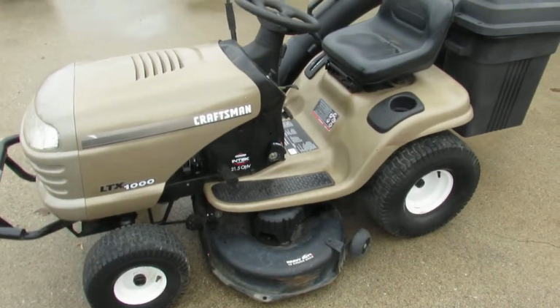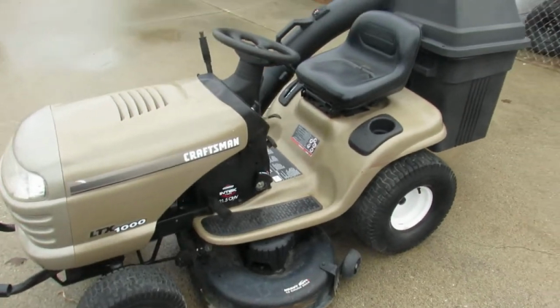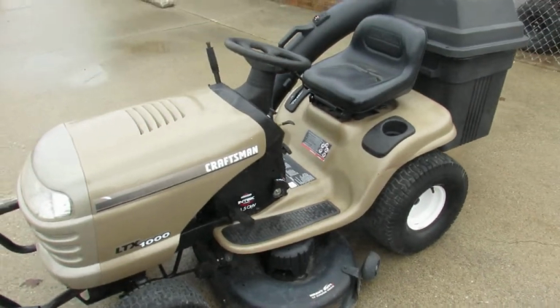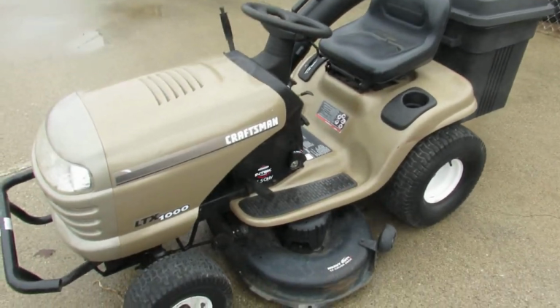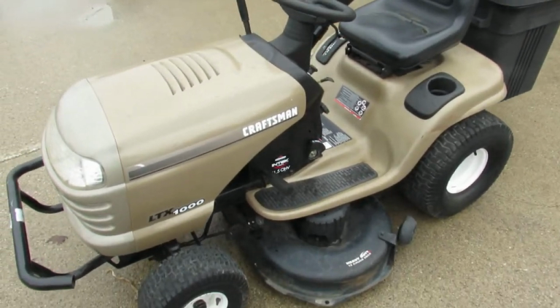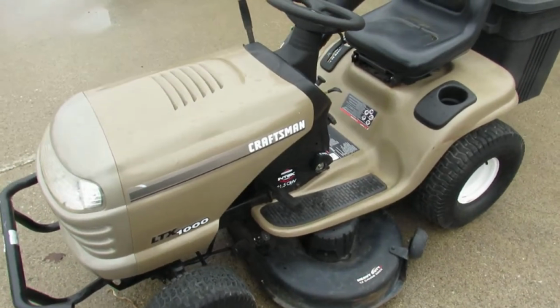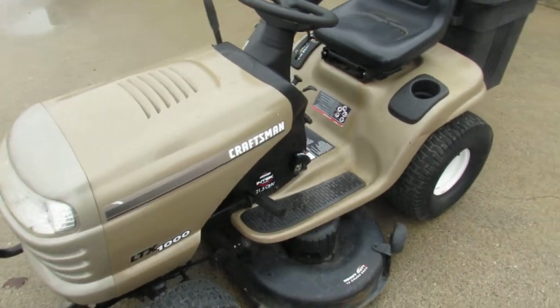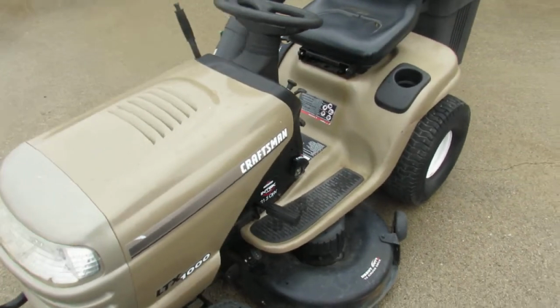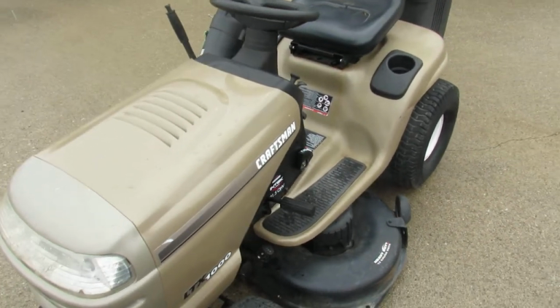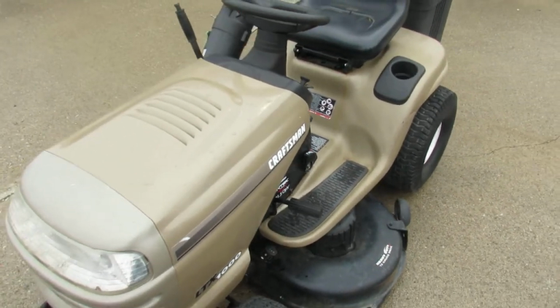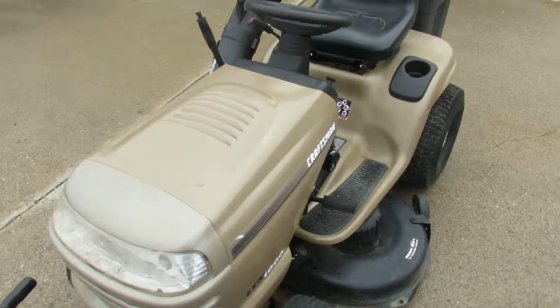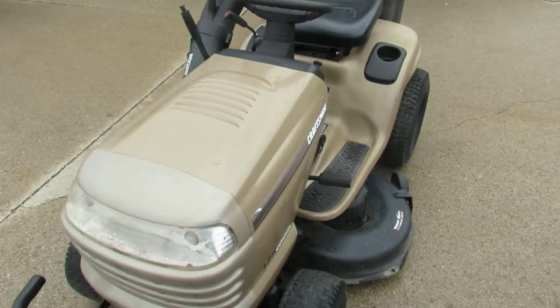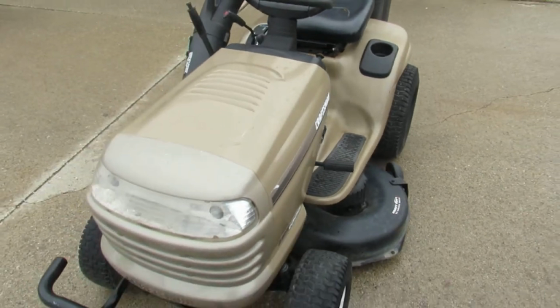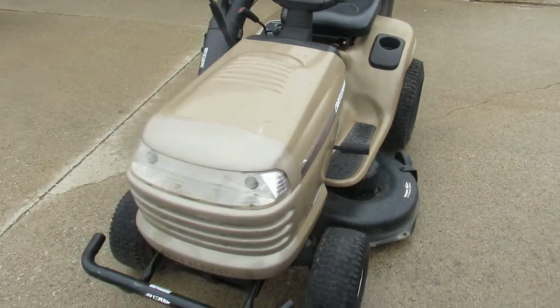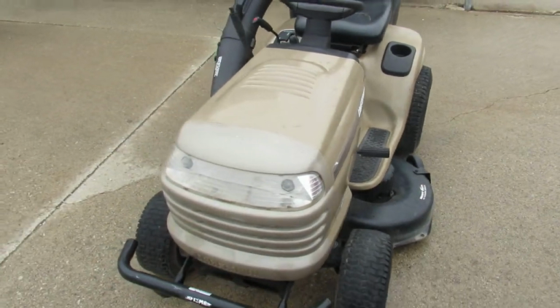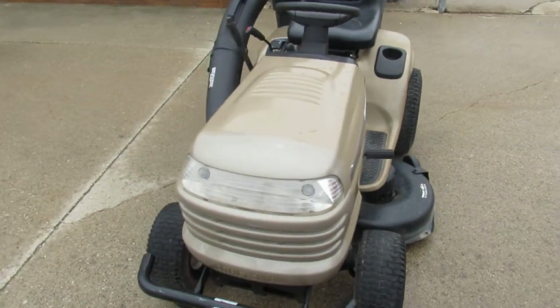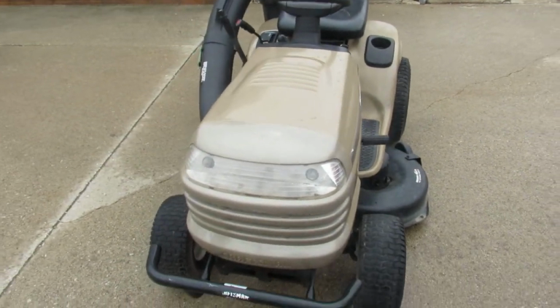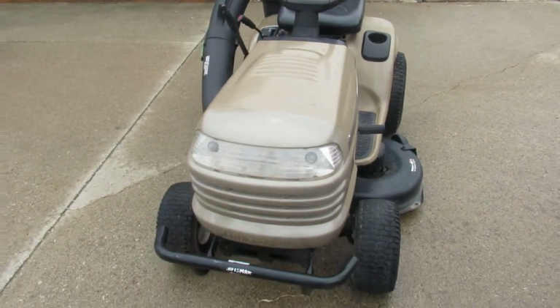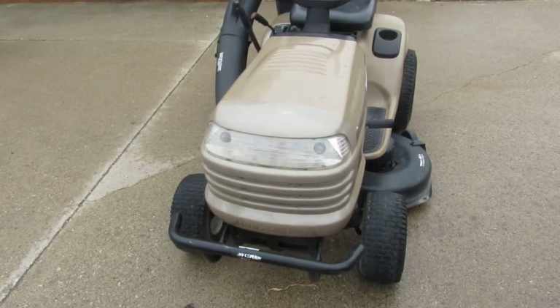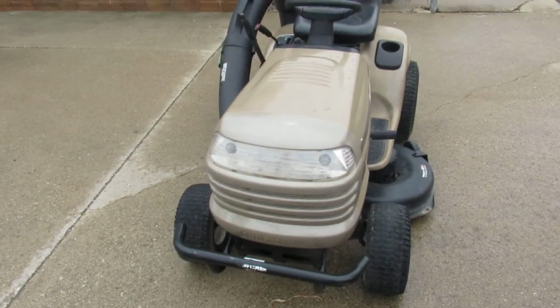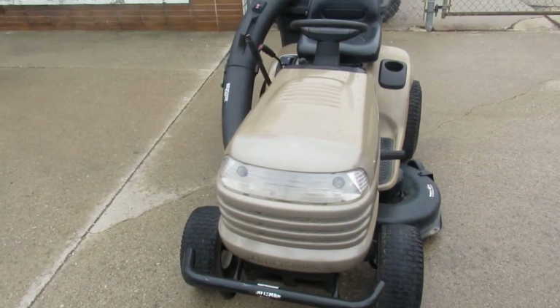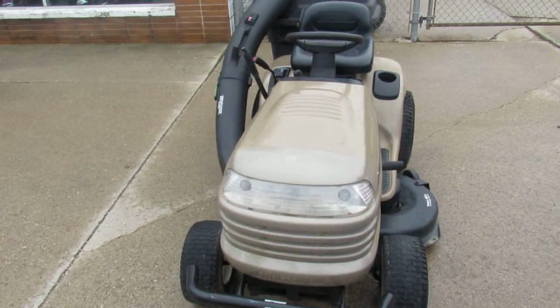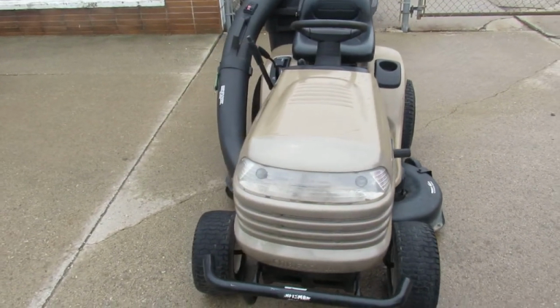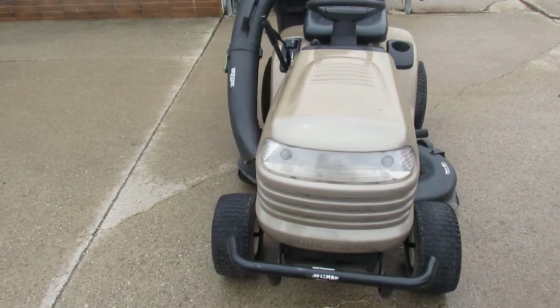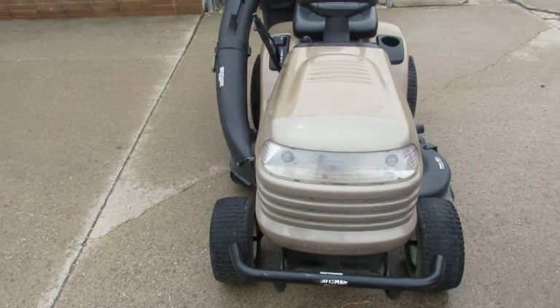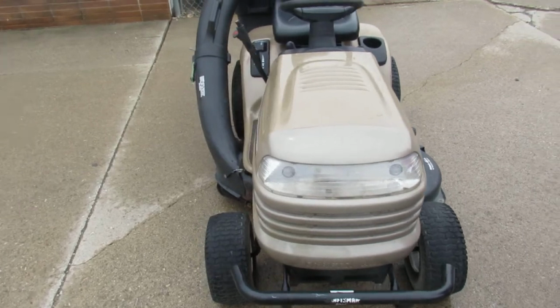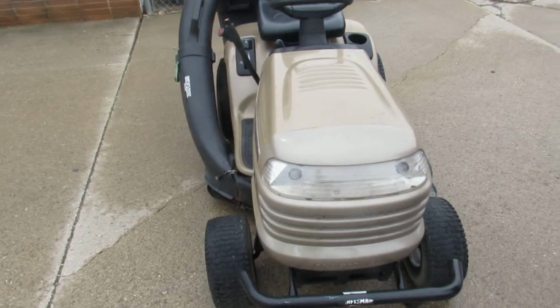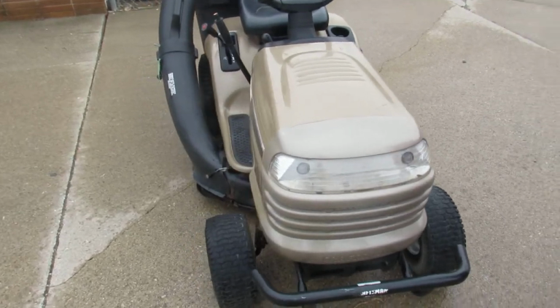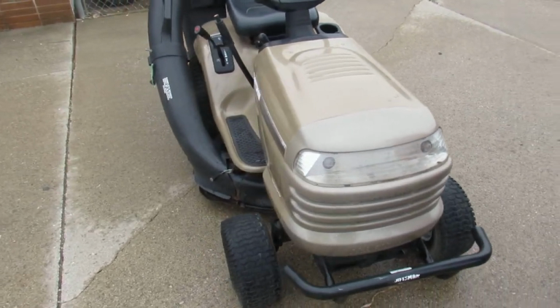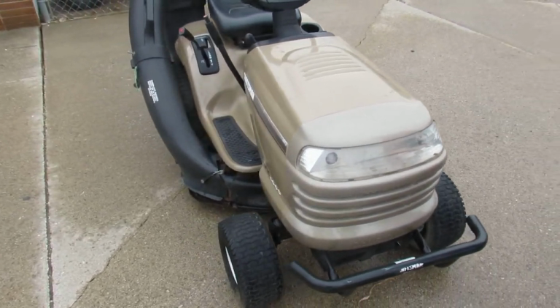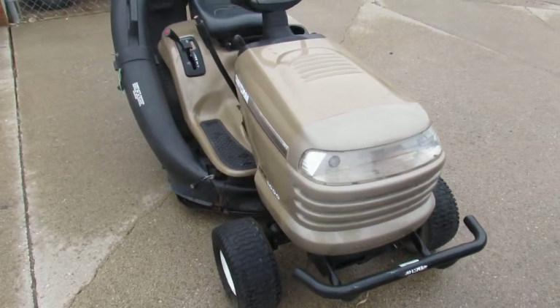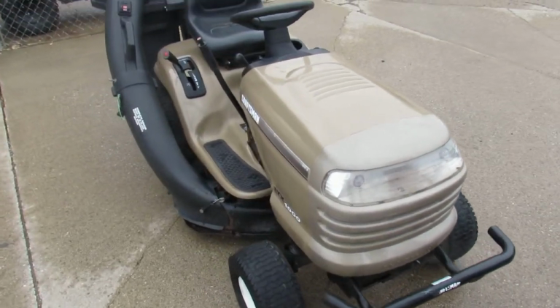Hey guys, it's Approval Powersports here. Grass season is upon us. Nice 60 degree day in April. Grass is turning green and growing, and we got a lawn mower if you need to cut it.